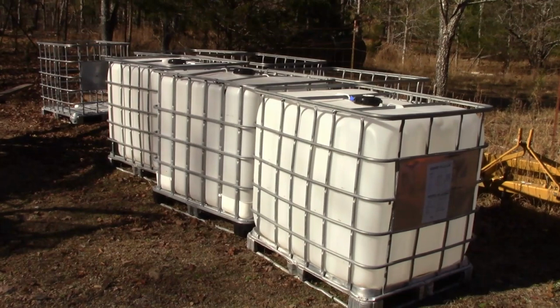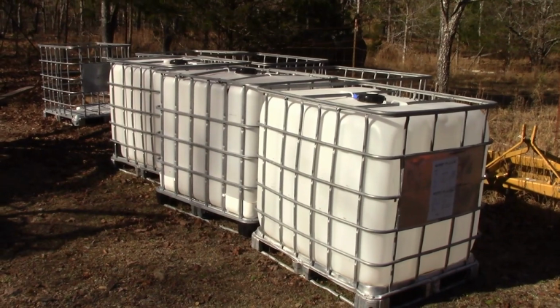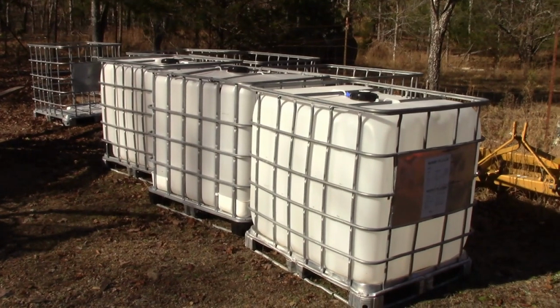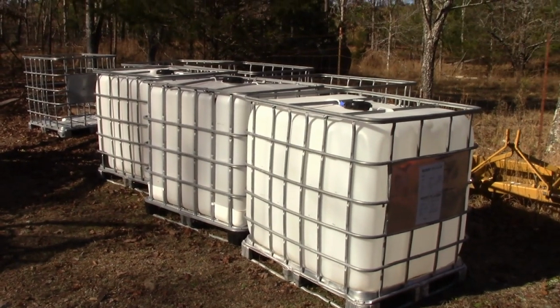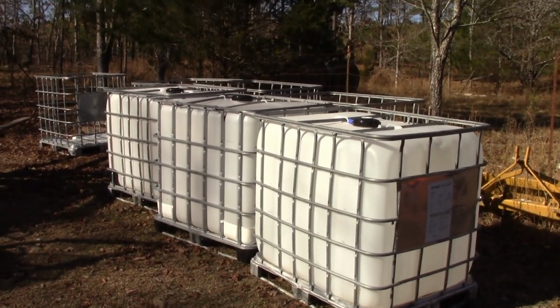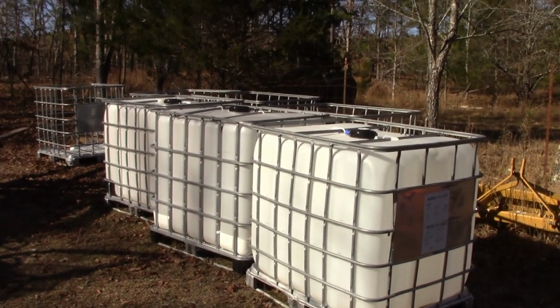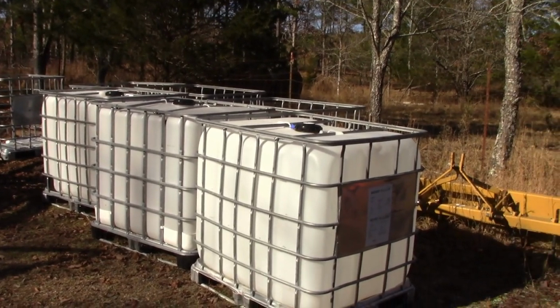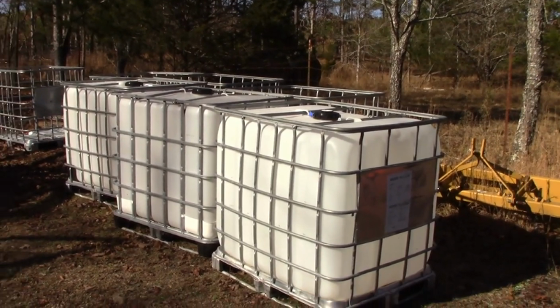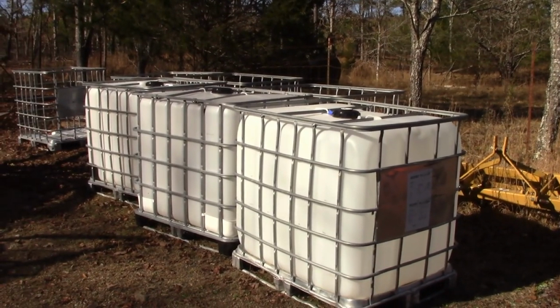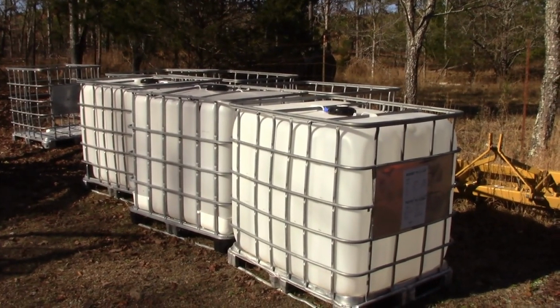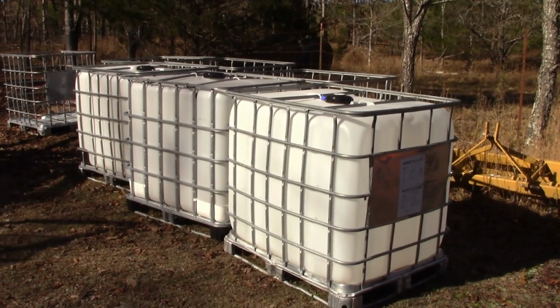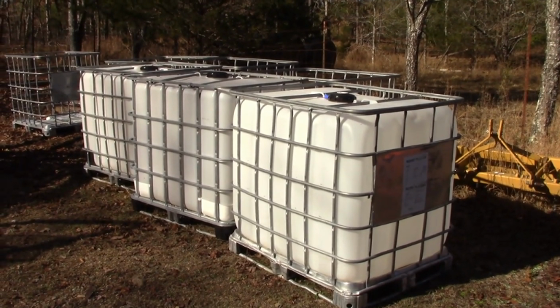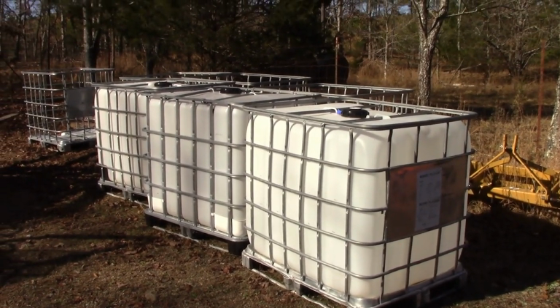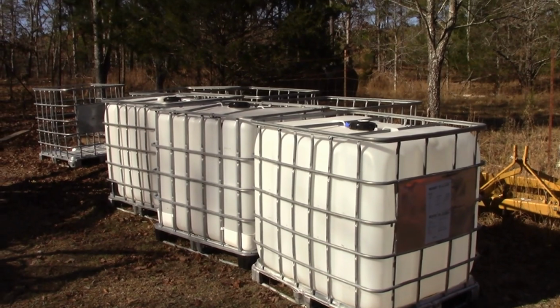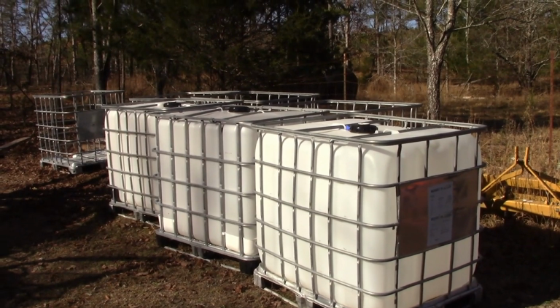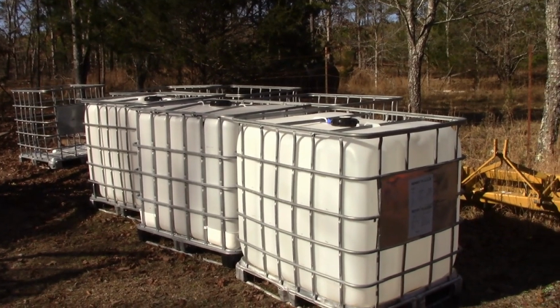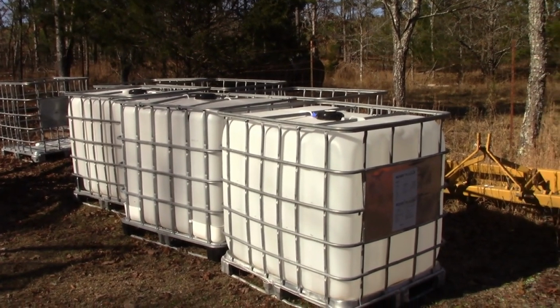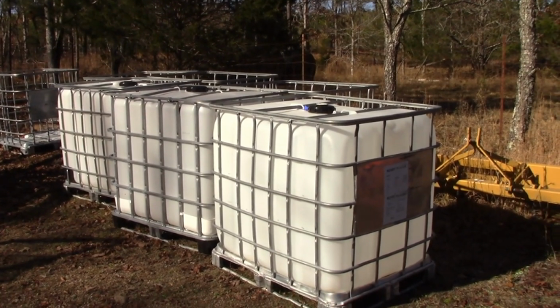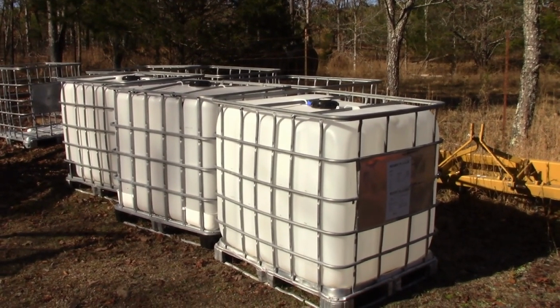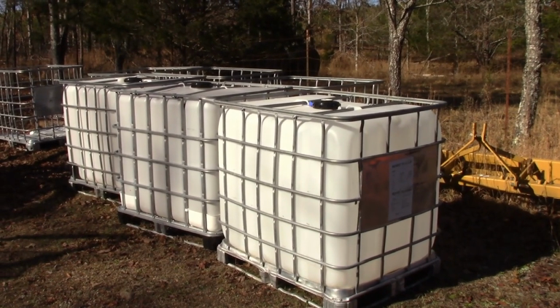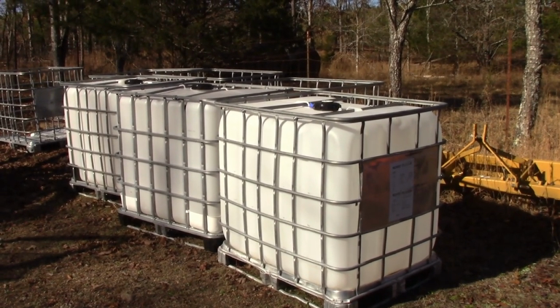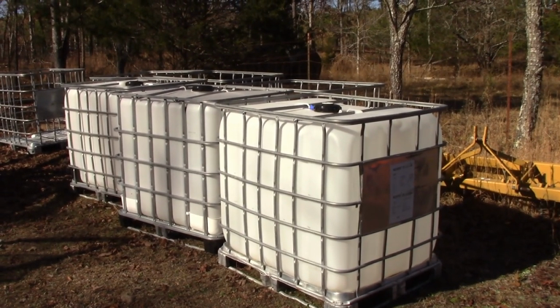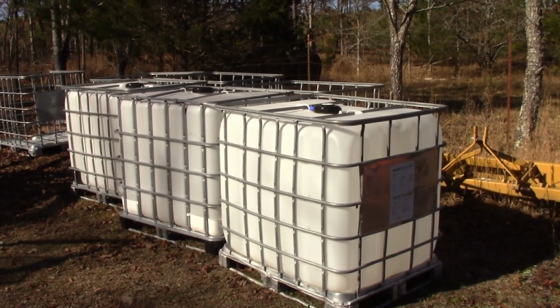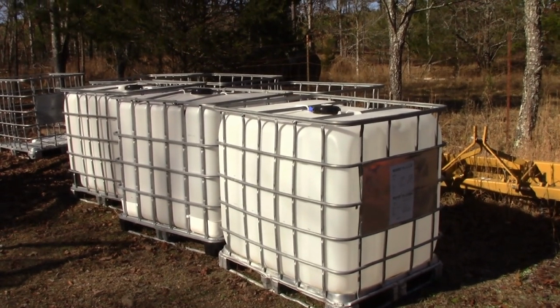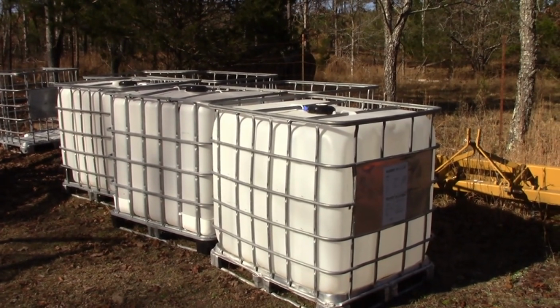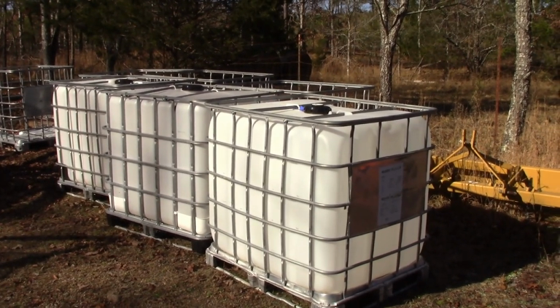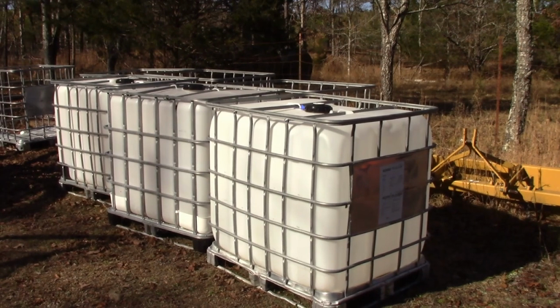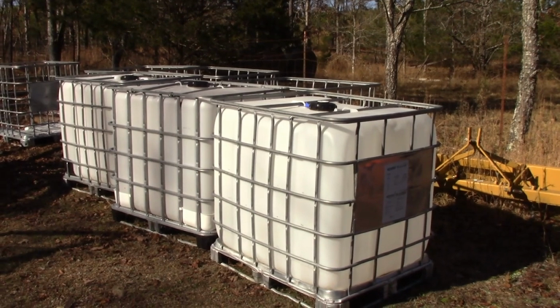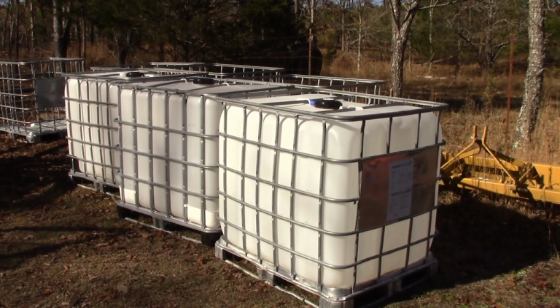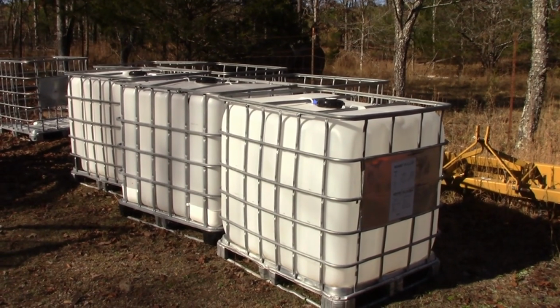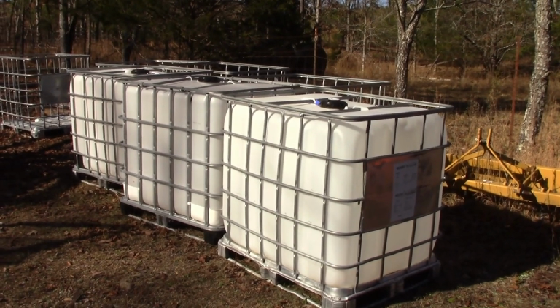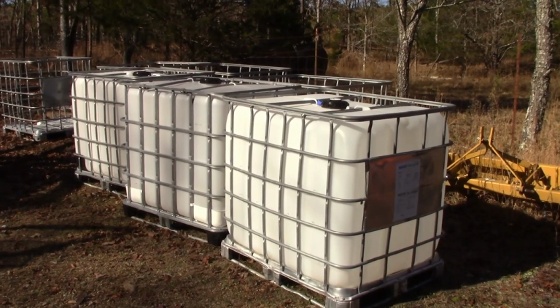These are some IBC totes that I recently bought, and I'm going to use these to store firewood. If you're looking for these, I found them on Facebook Marketplace. You can also find them on Craigslist and places like that. I paid $35 a piece for them.